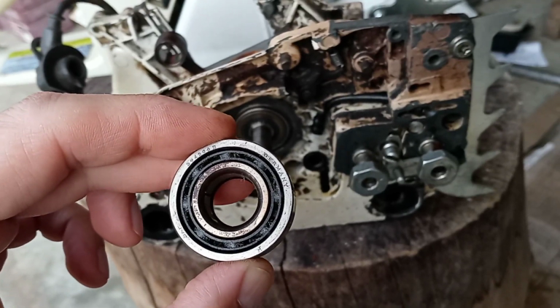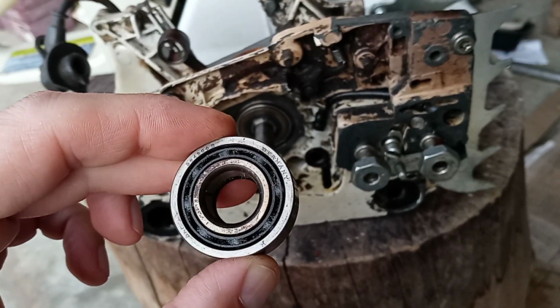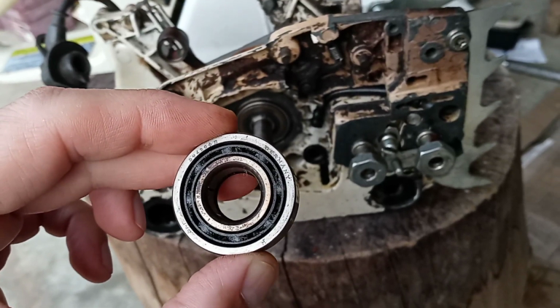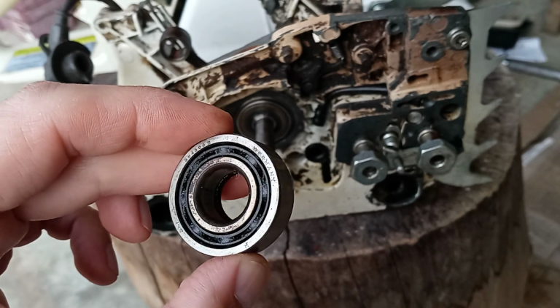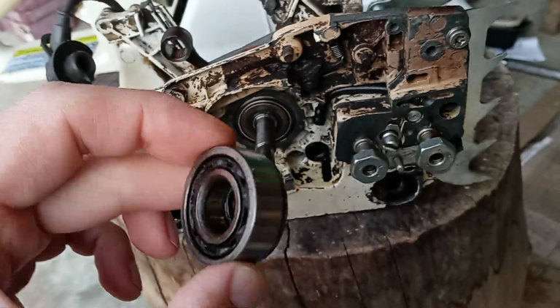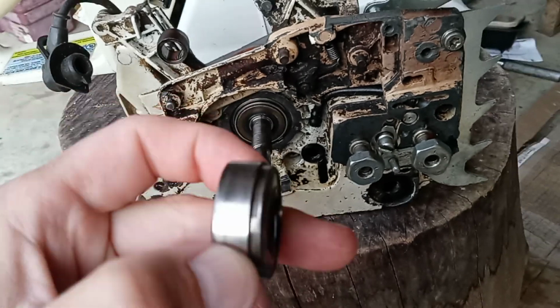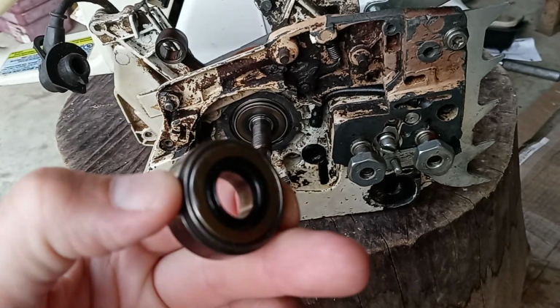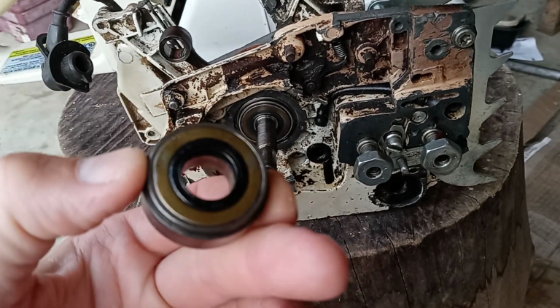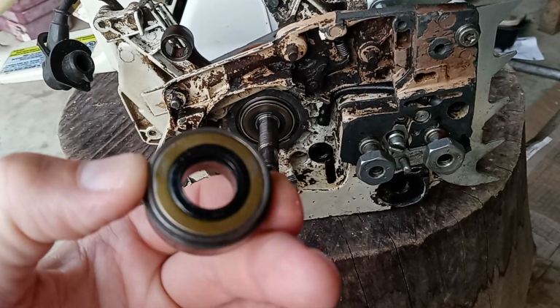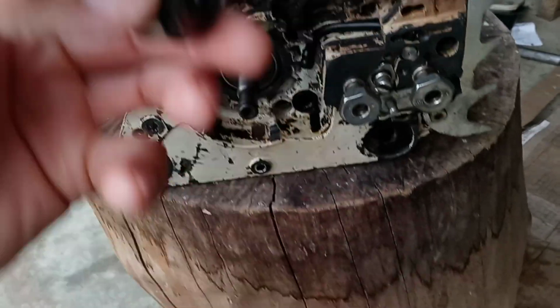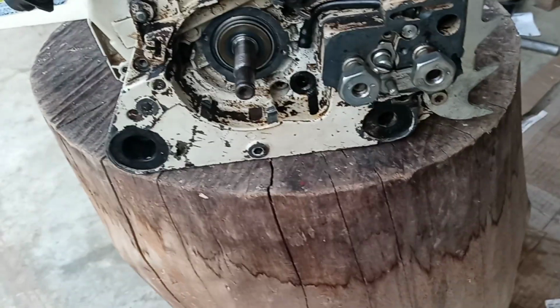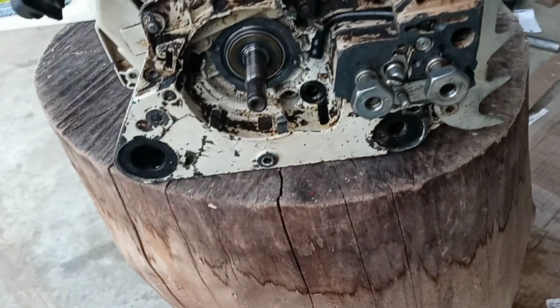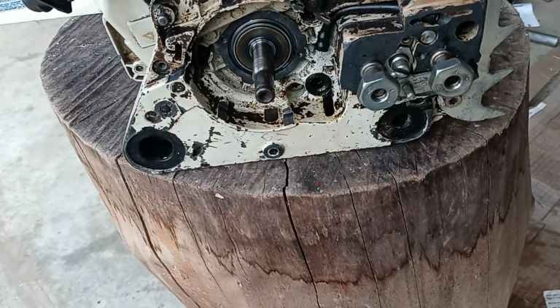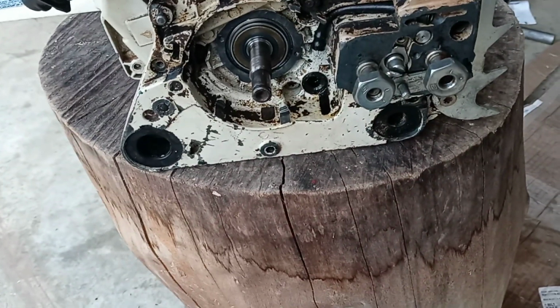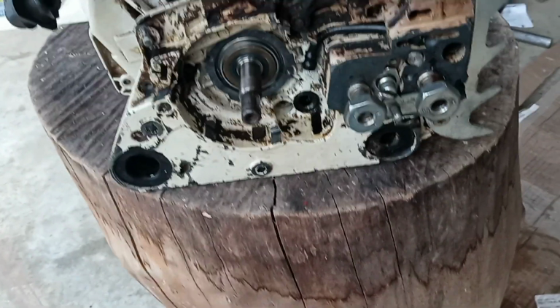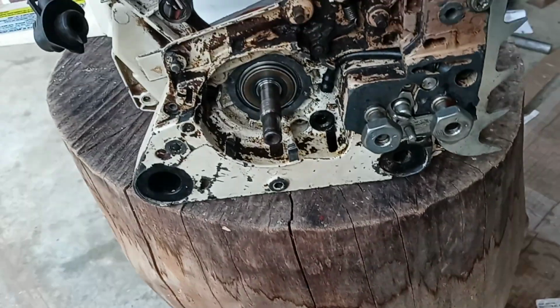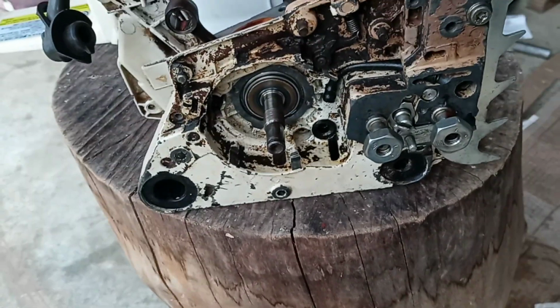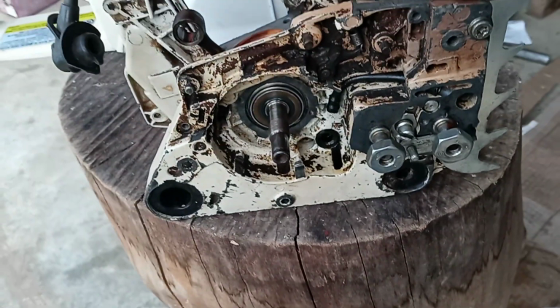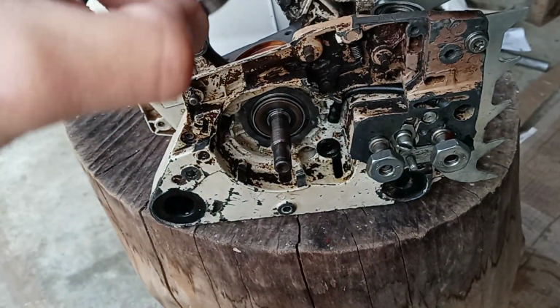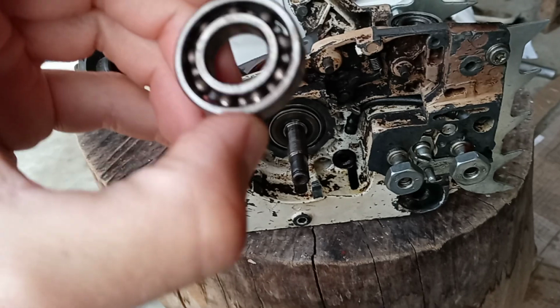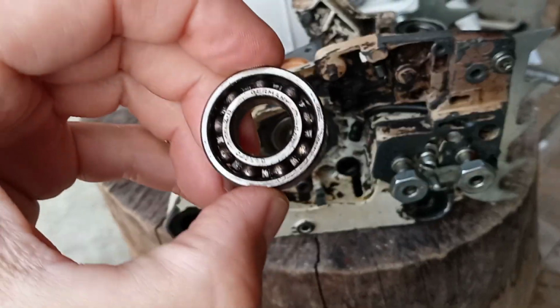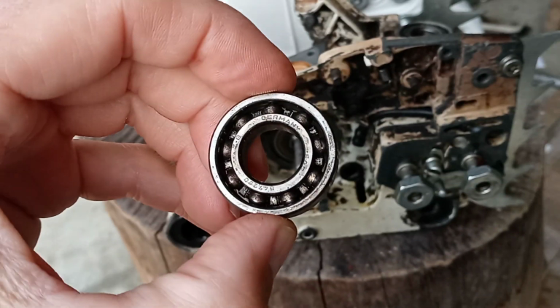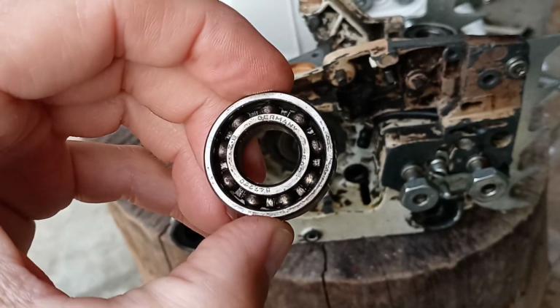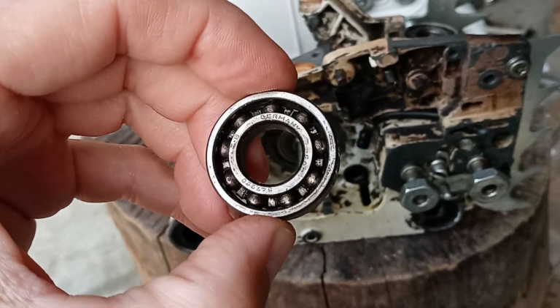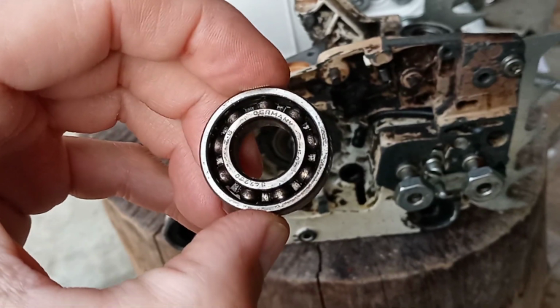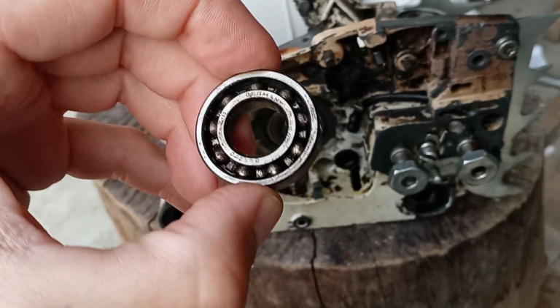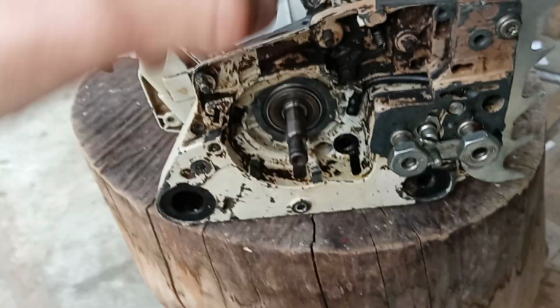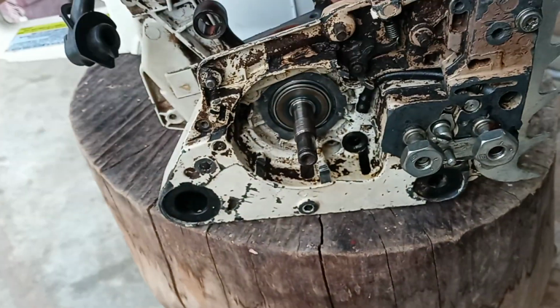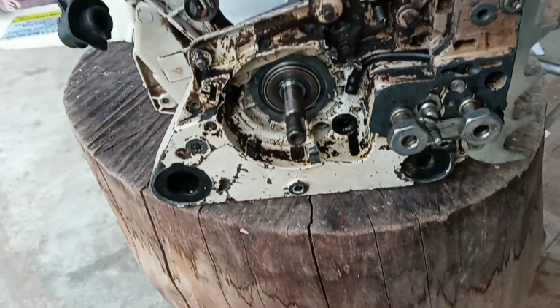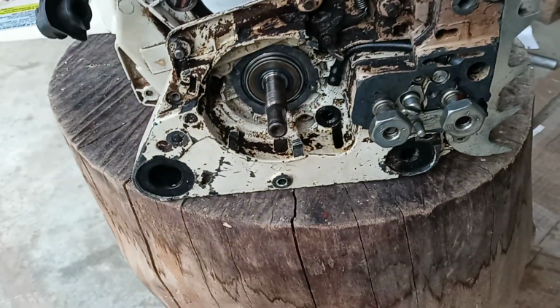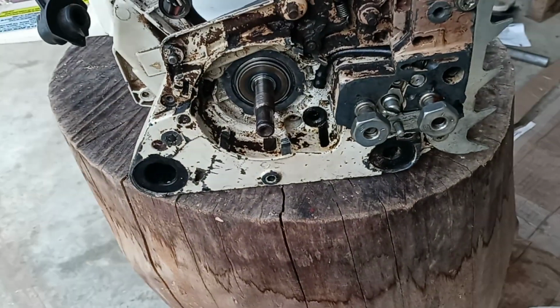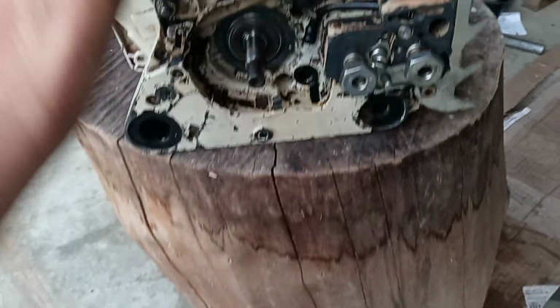If you know how long these have been around — they've been around a long time, lasted a long time. Both bearings are made in Germany, as is most of this saw.